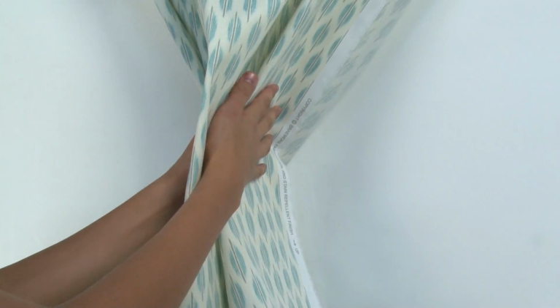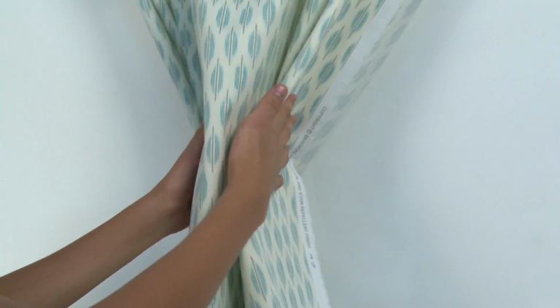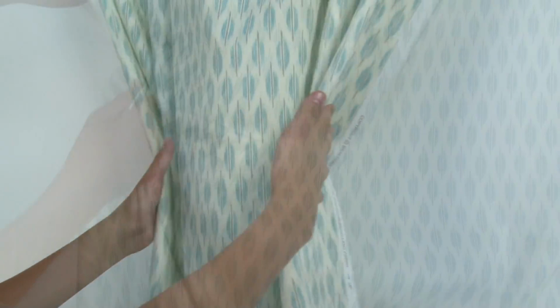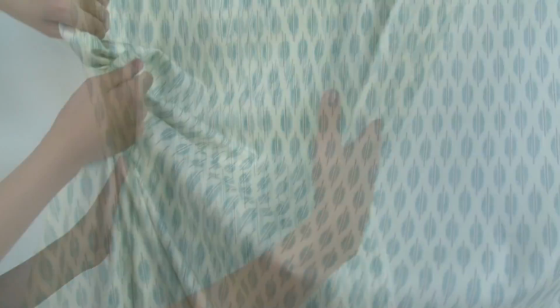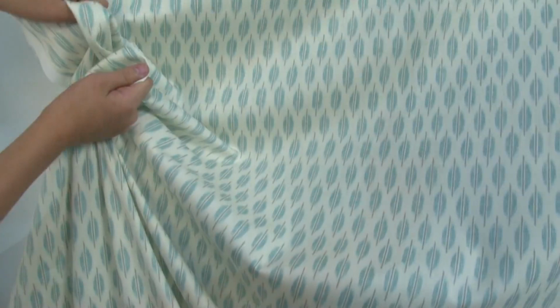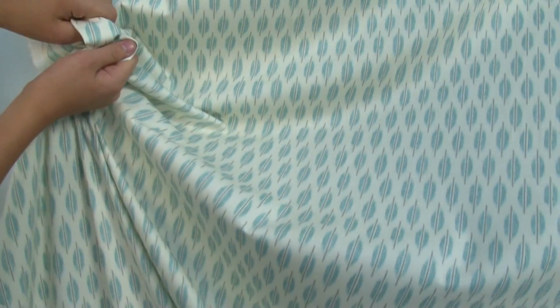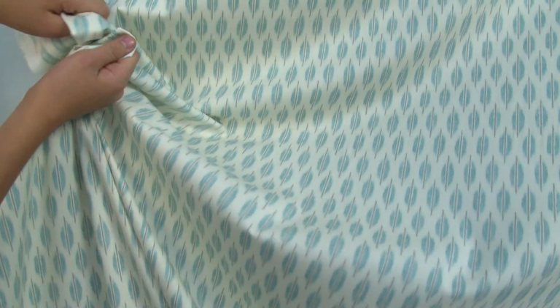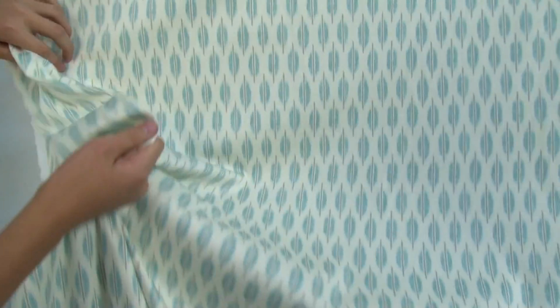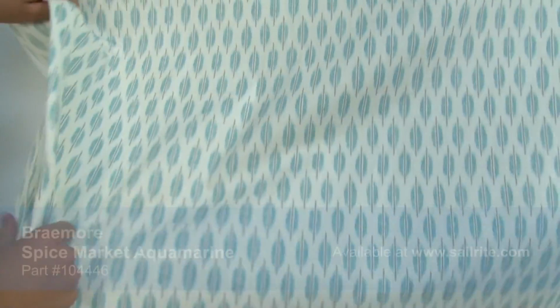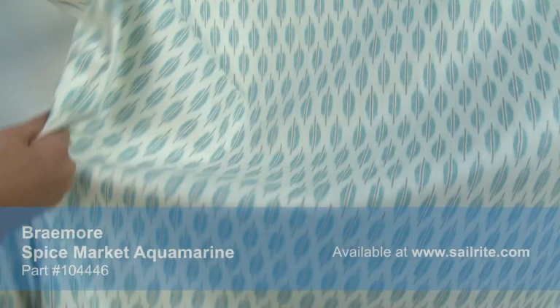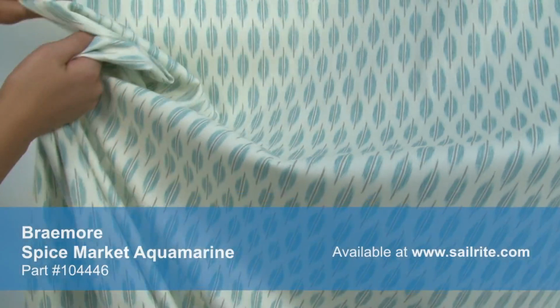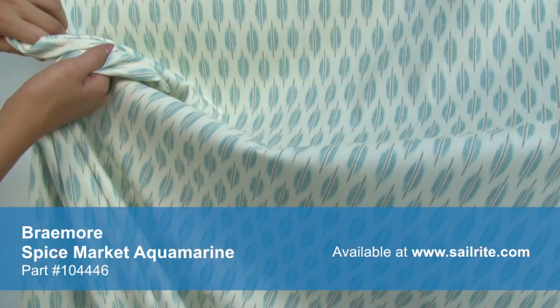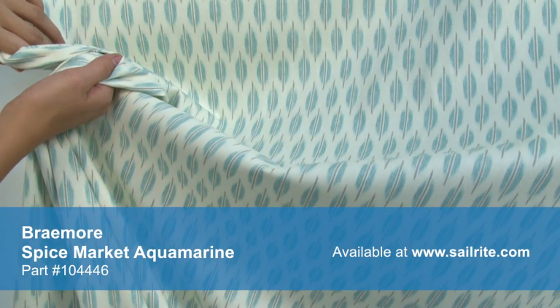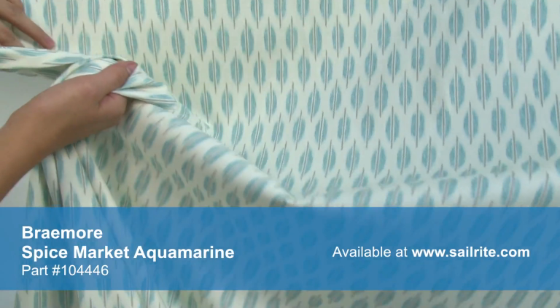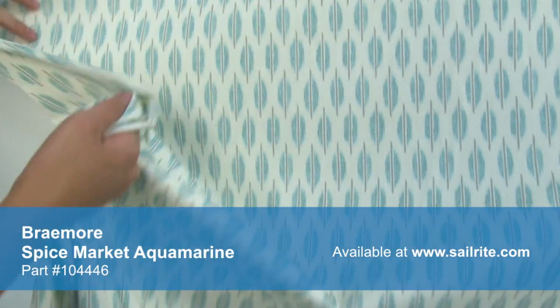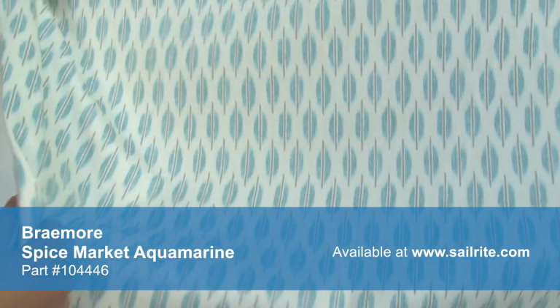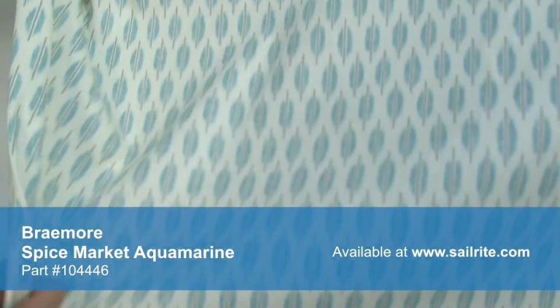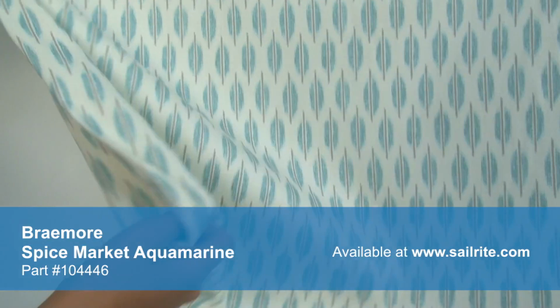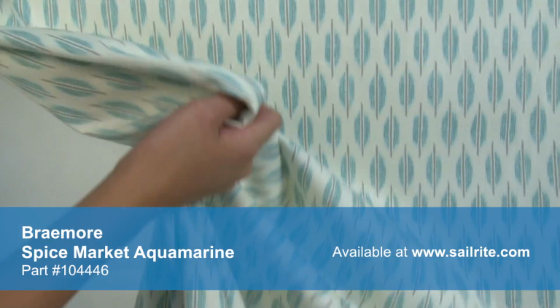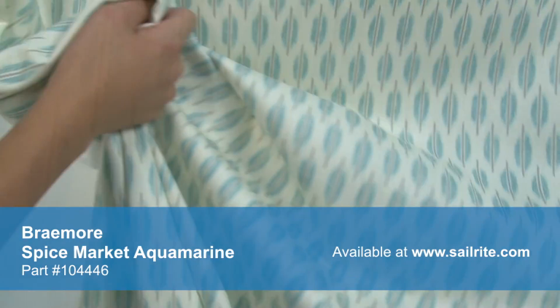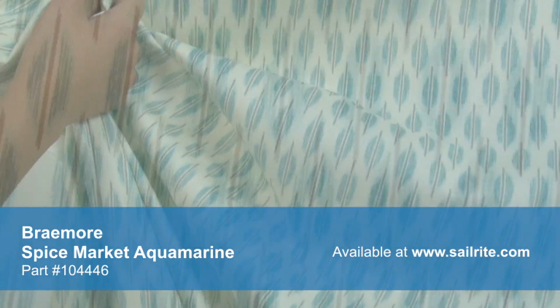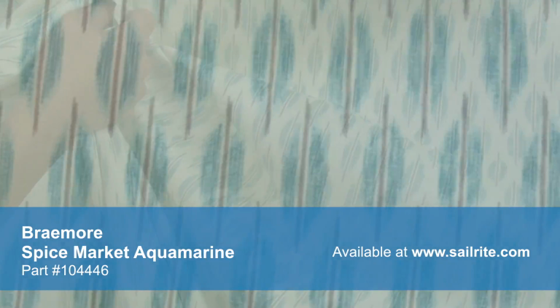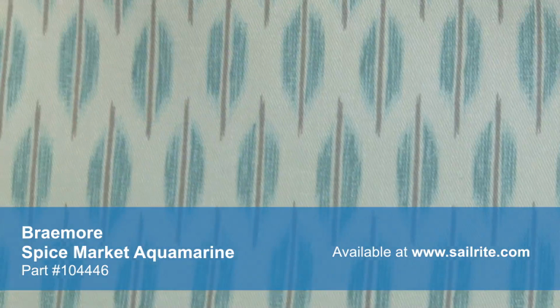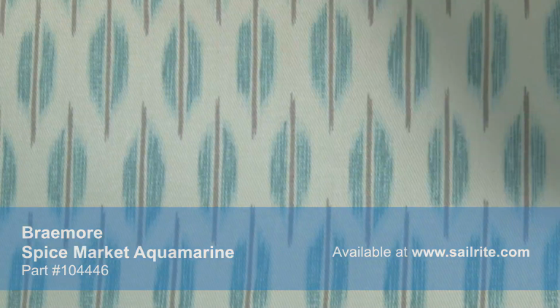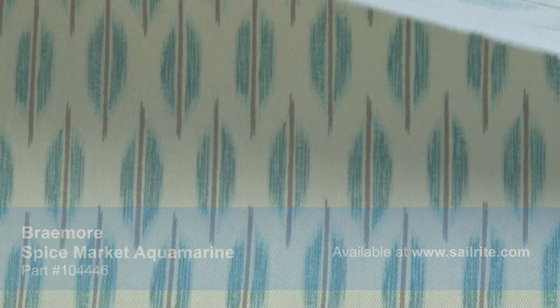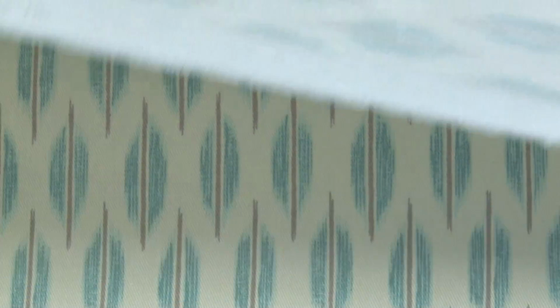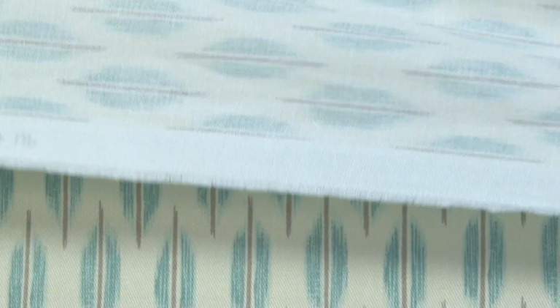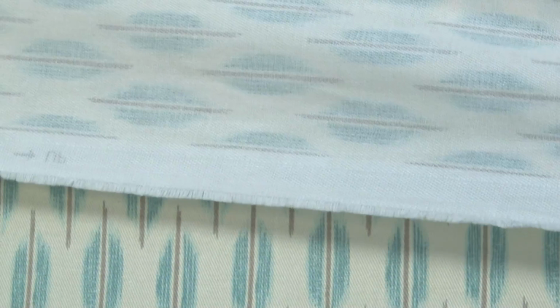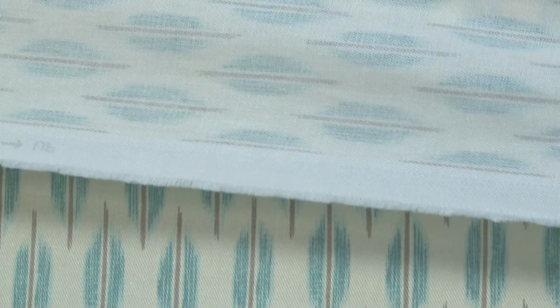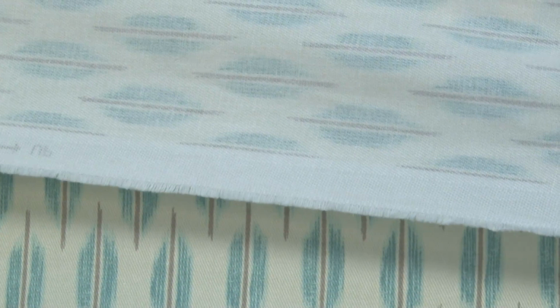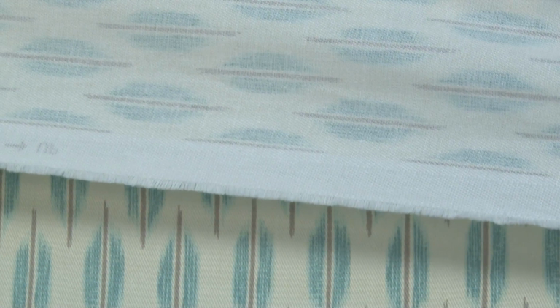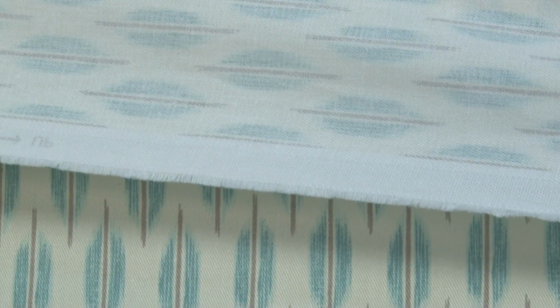Braymore fabrics are crafted for materials that stand up to abrasion and tension to be durable, beautiful additions to your home. There is a right and wrong side to this fabric, meaning only one side is meant to be exposed.